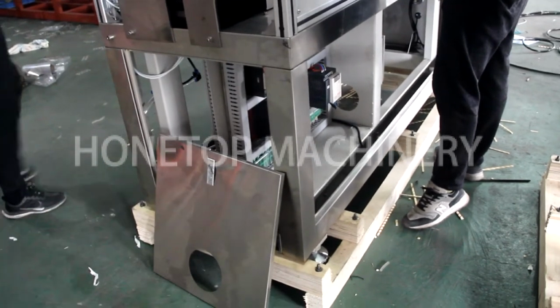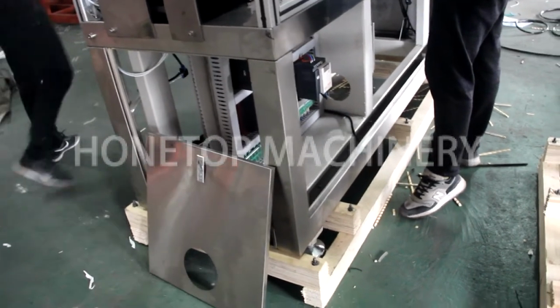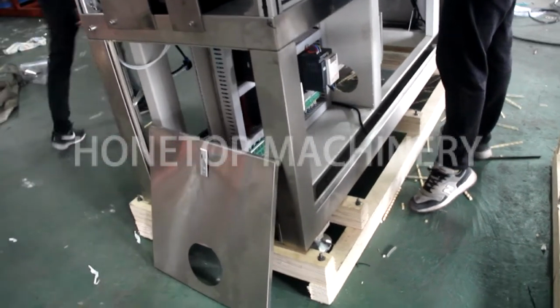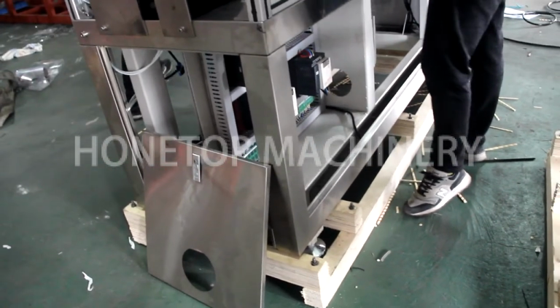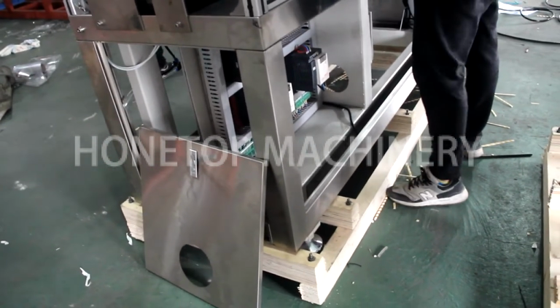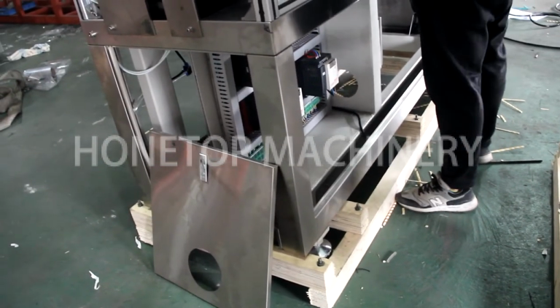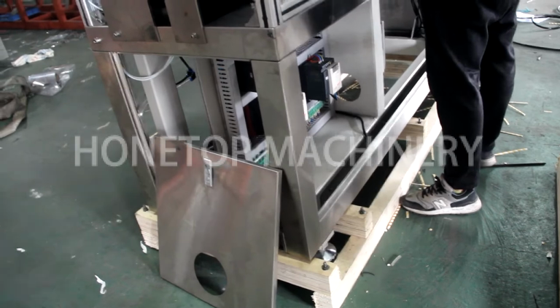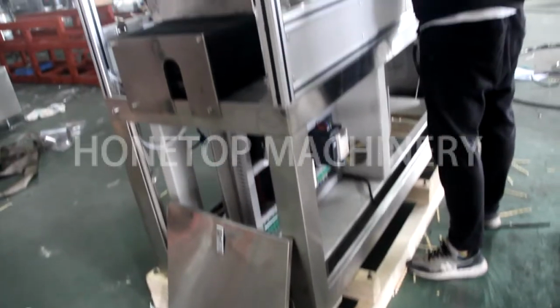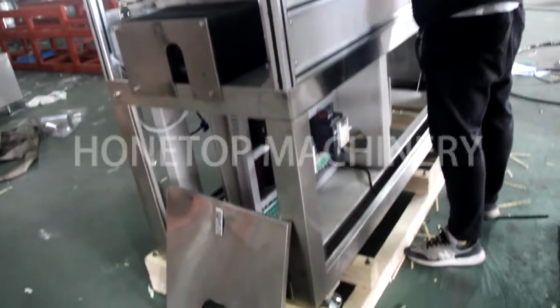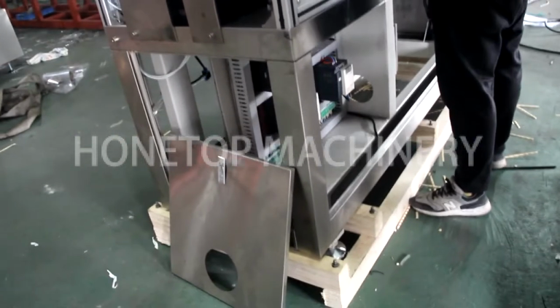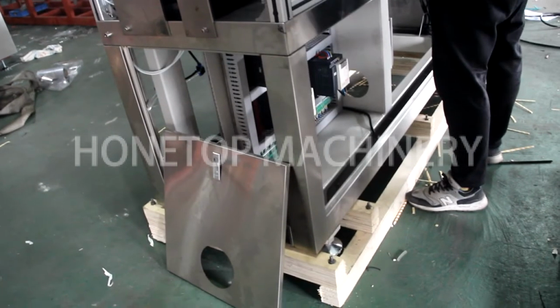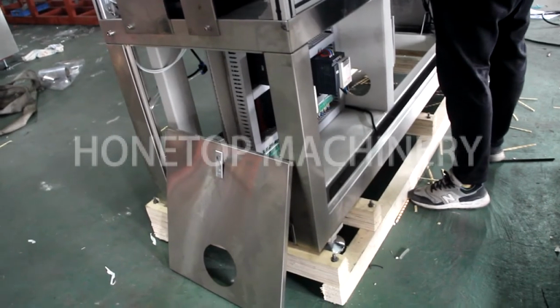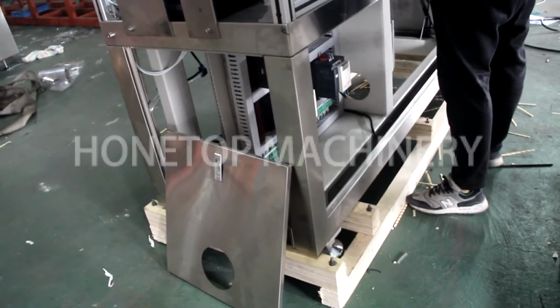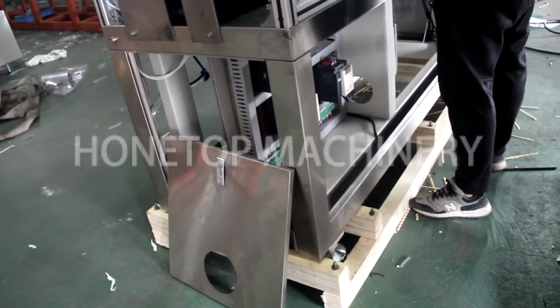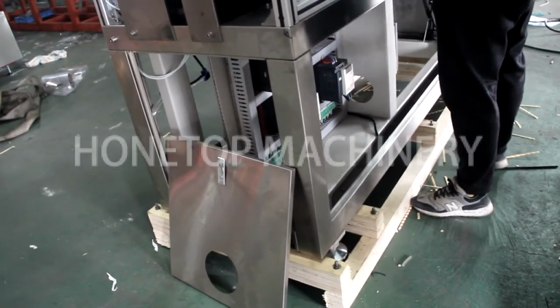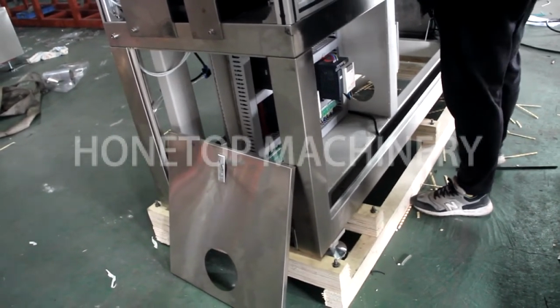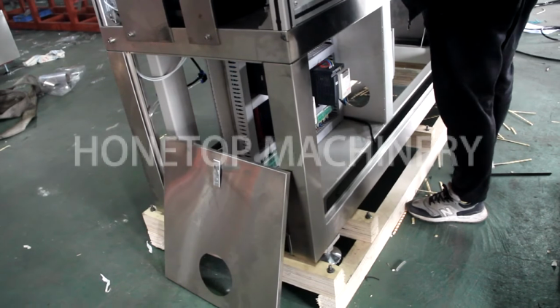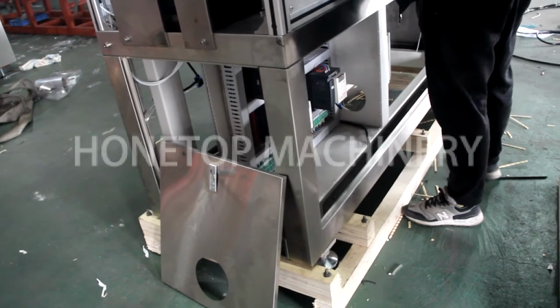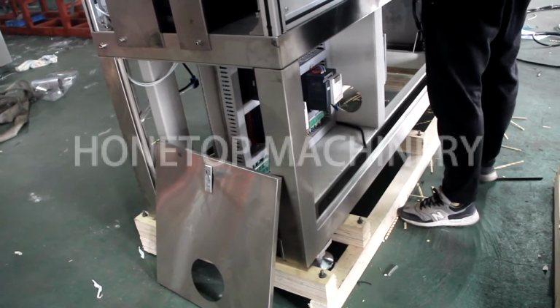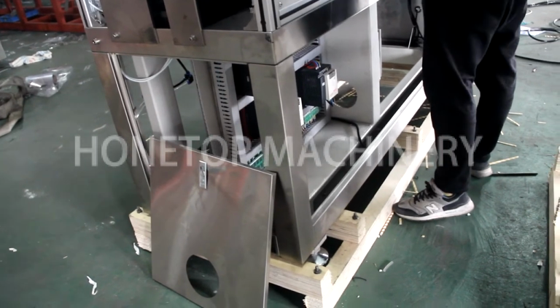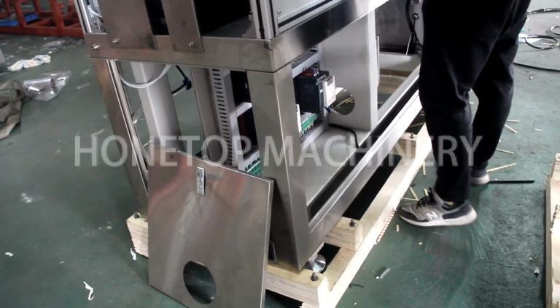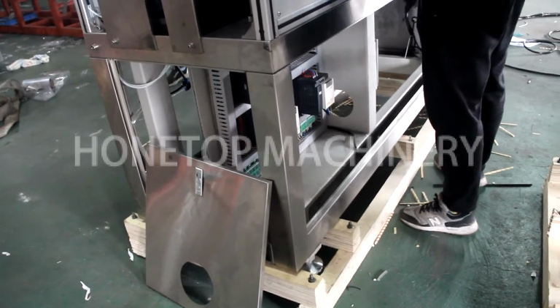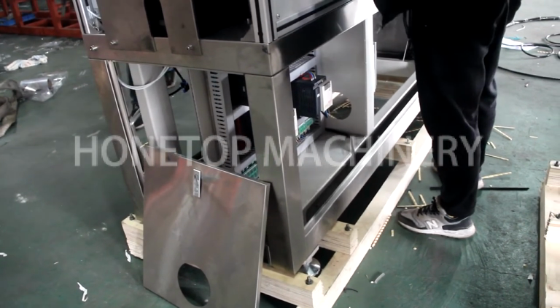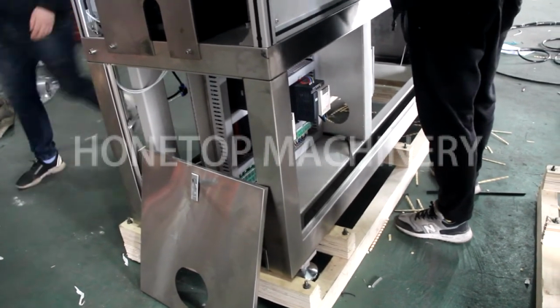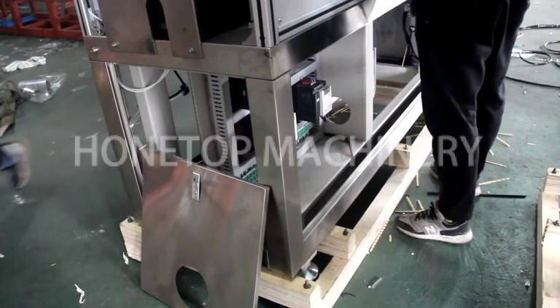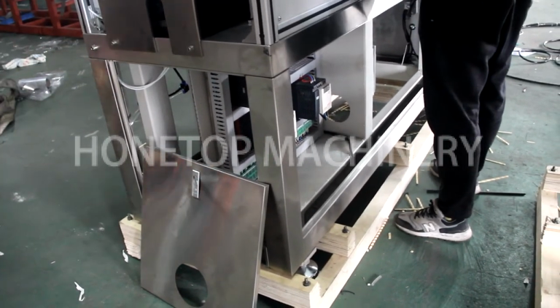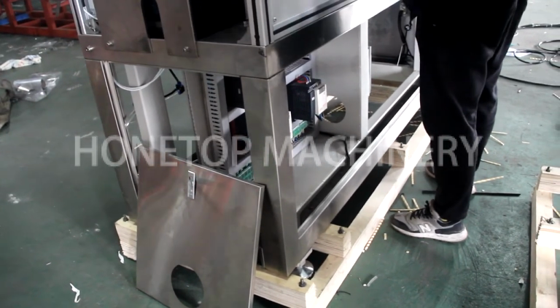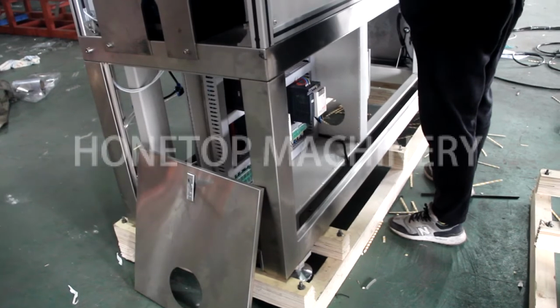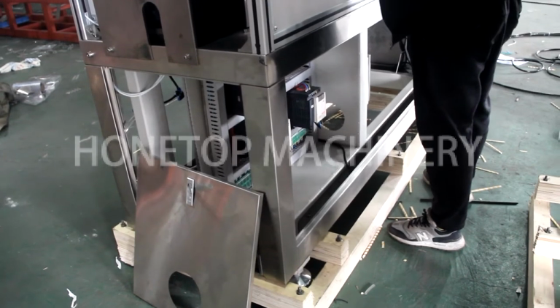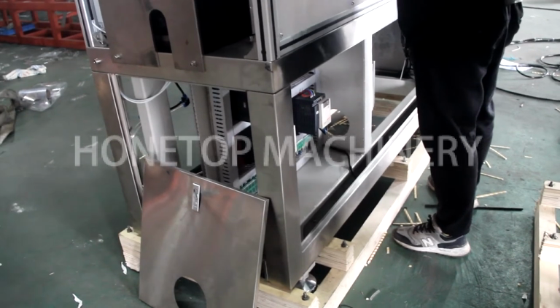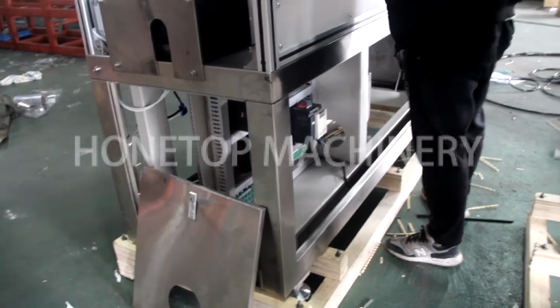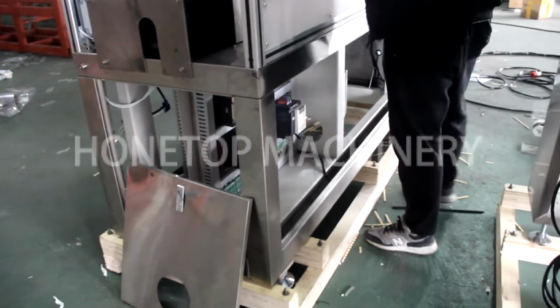You'll see the feet of the machine — we are packing it with a wooden case. That is suitable for fumigation-free shipment.